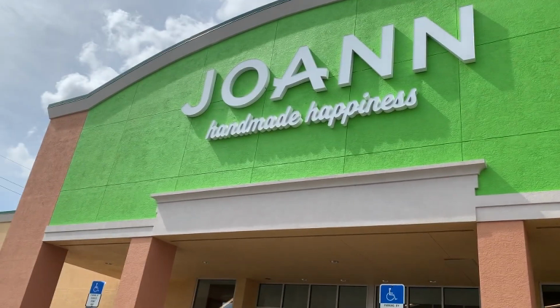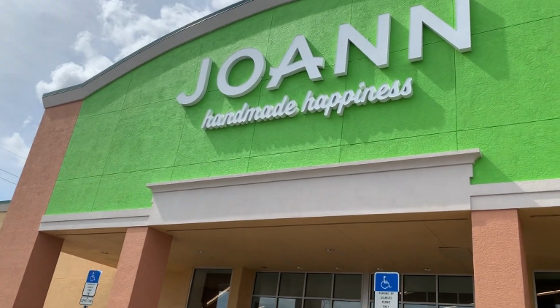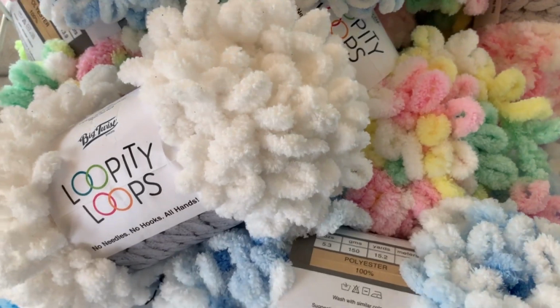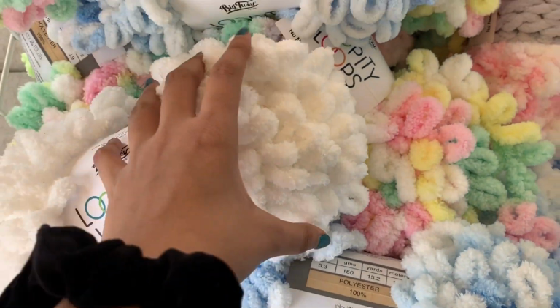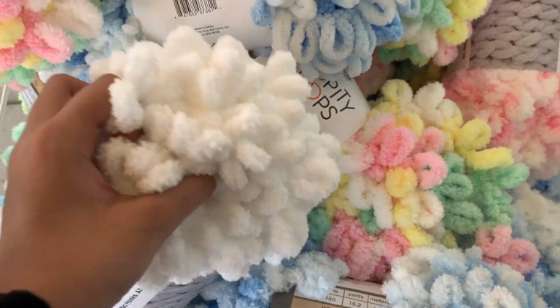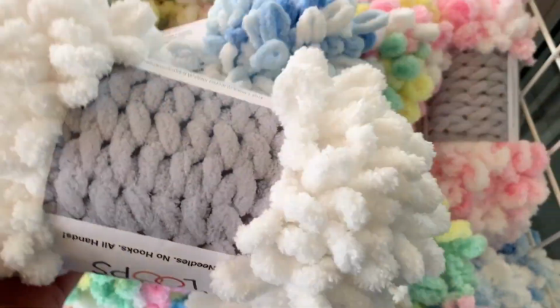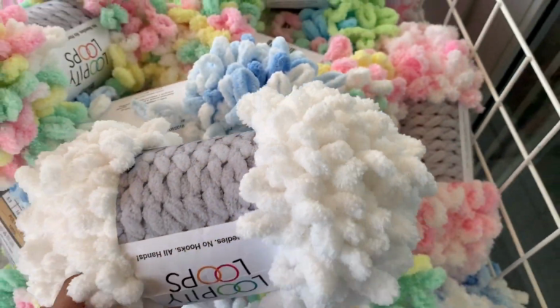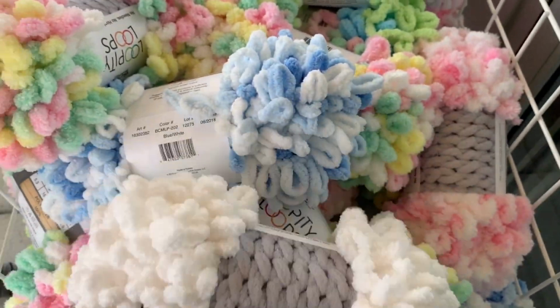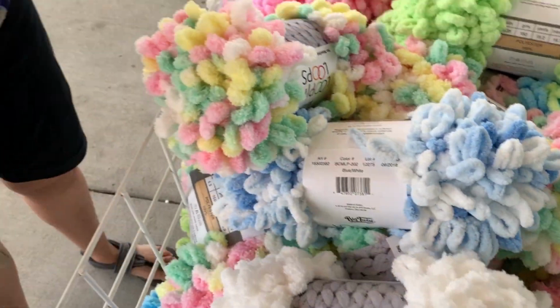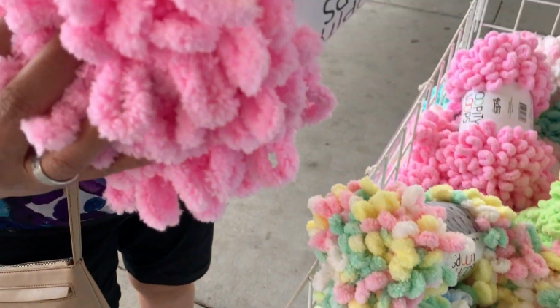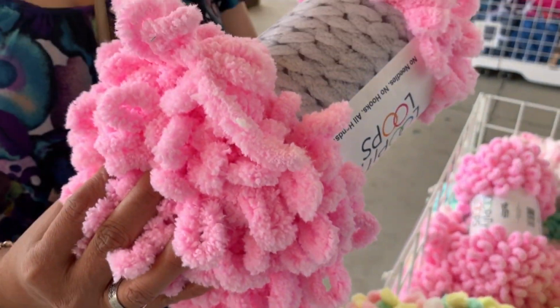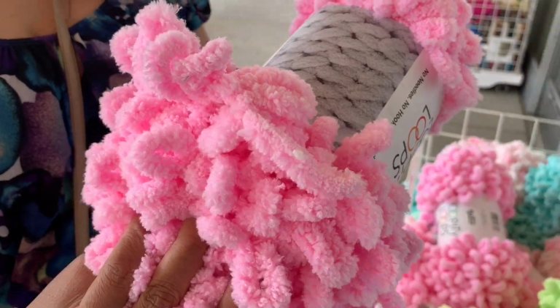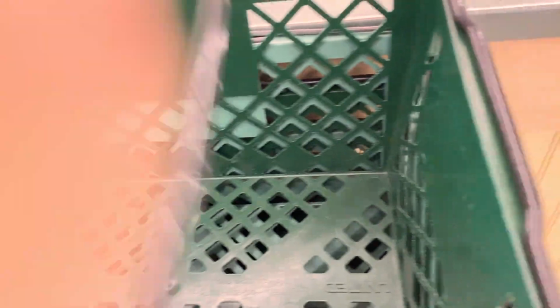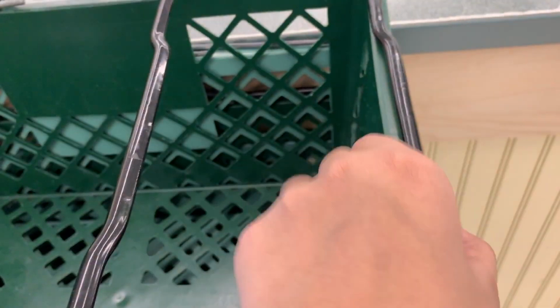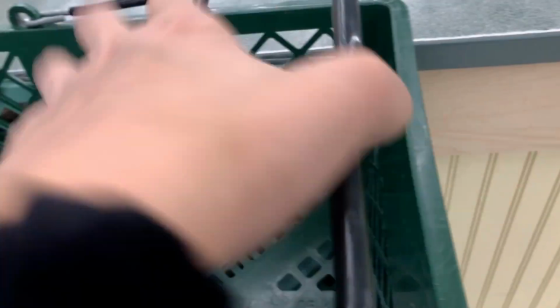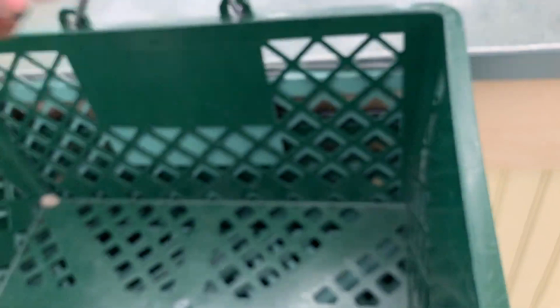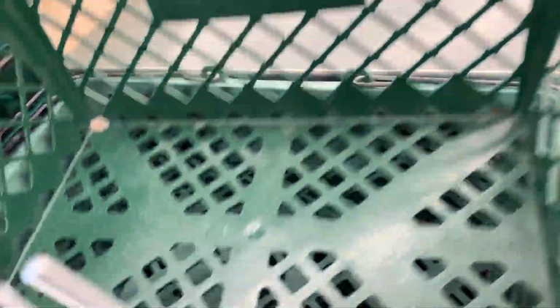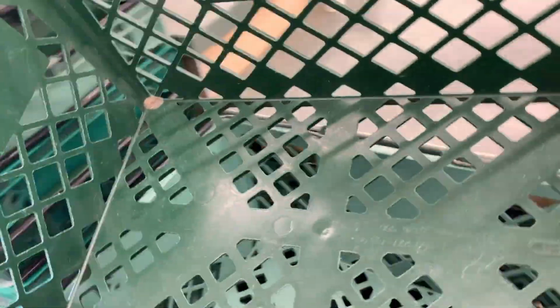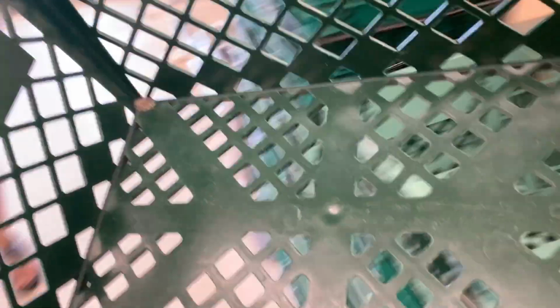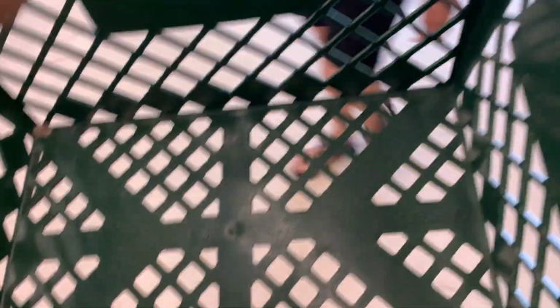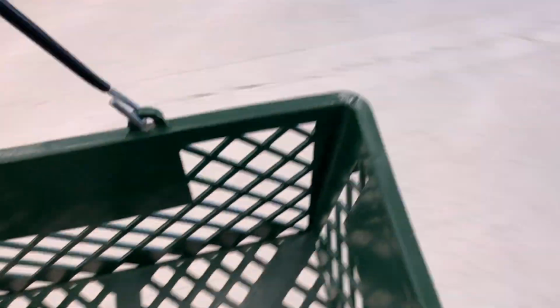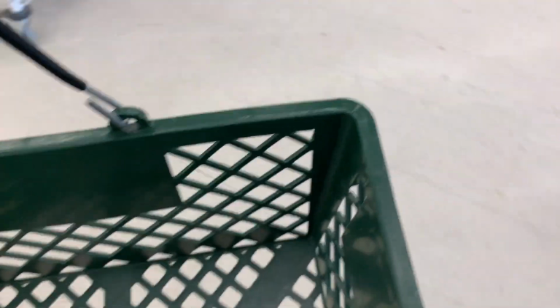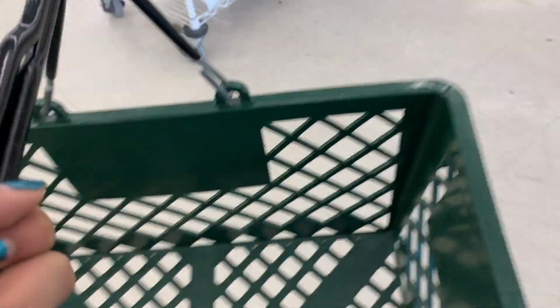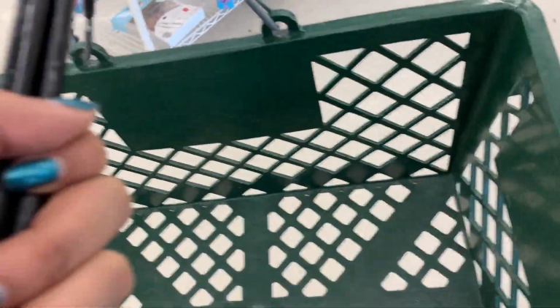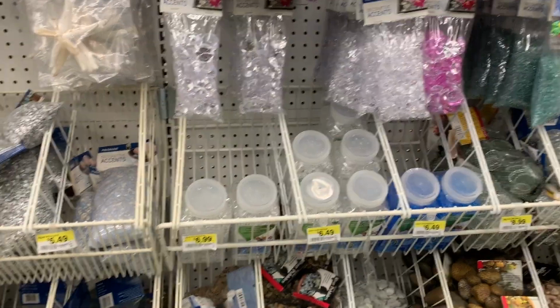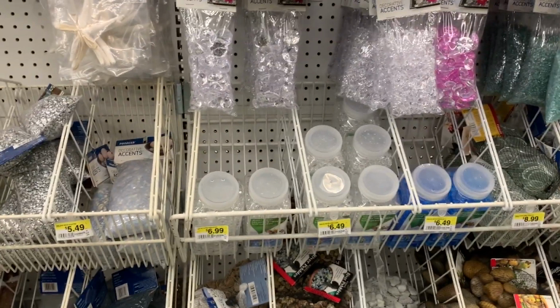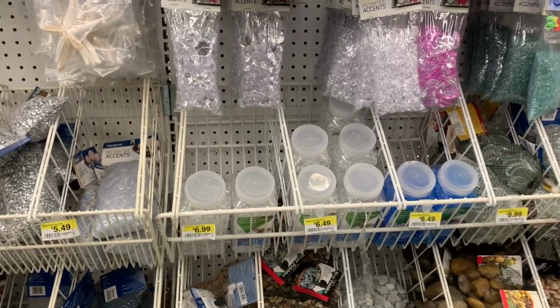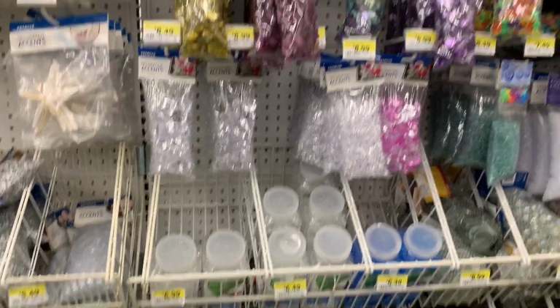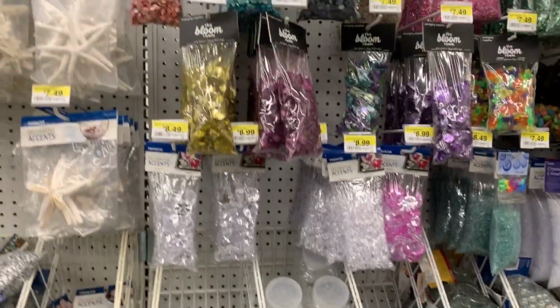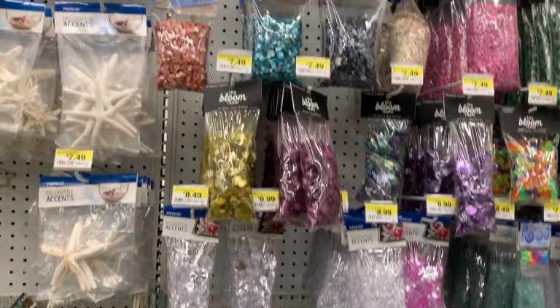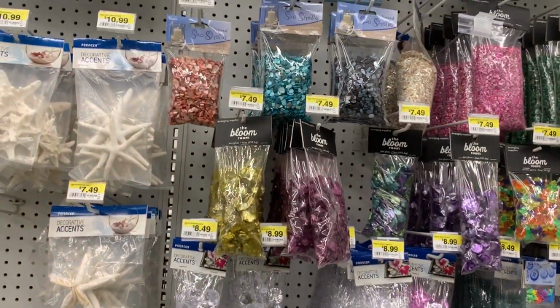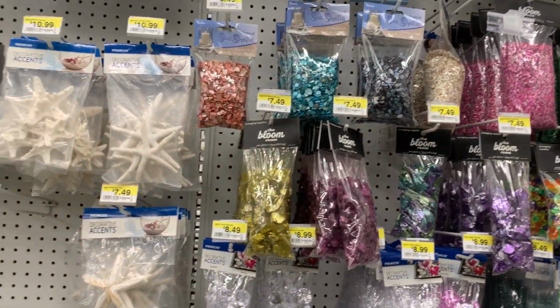Here's my vlog of shopping at Joann Fabrics, a craft store in the US. They have a ton of fabric things, which I didn't really look at — I just stuck to slime supplies and supplies you wouldn't even think are for slime but do work.